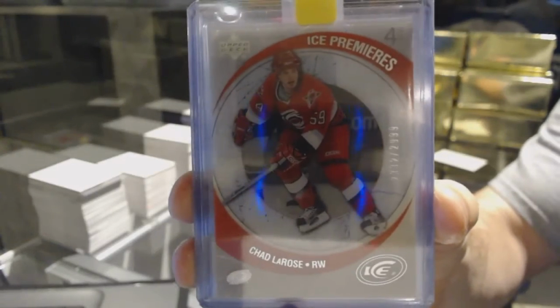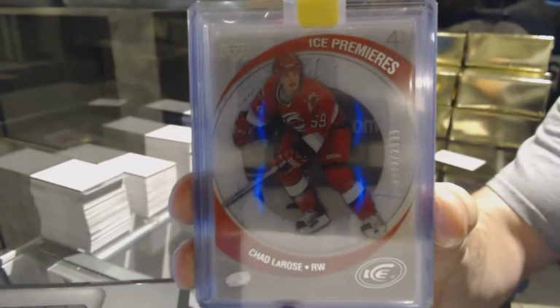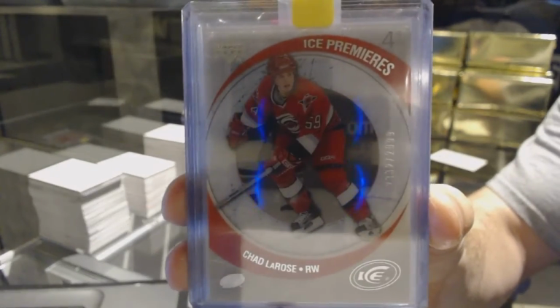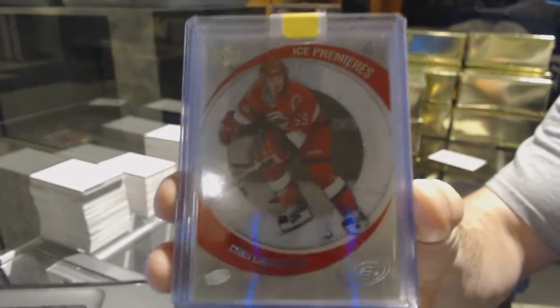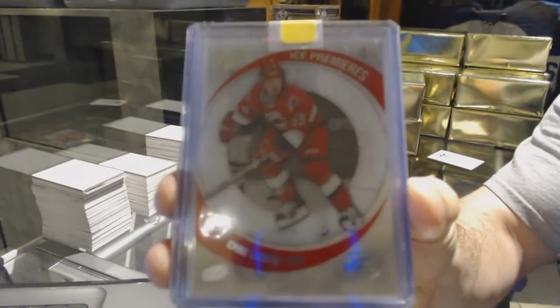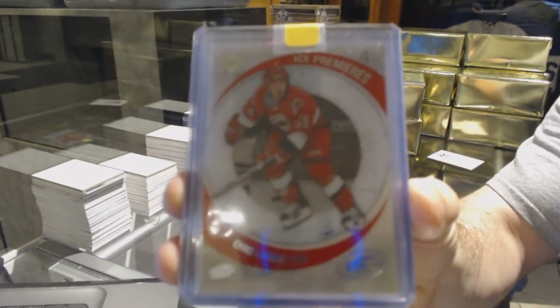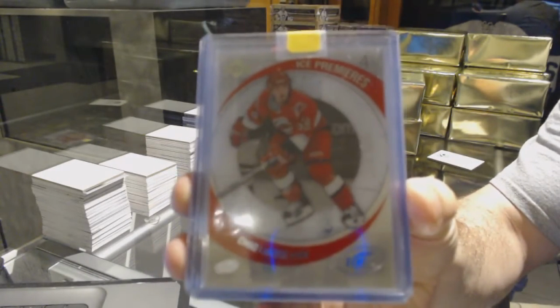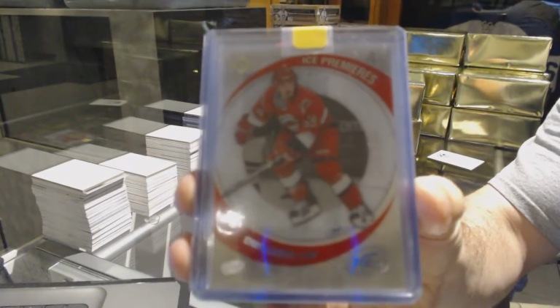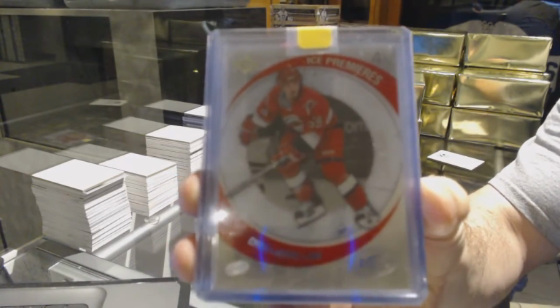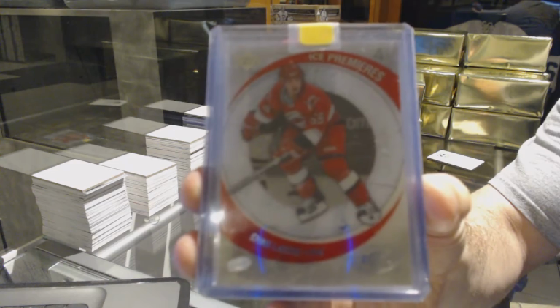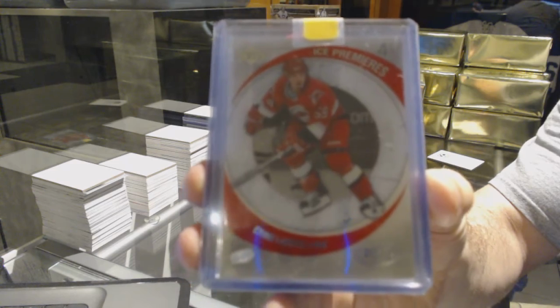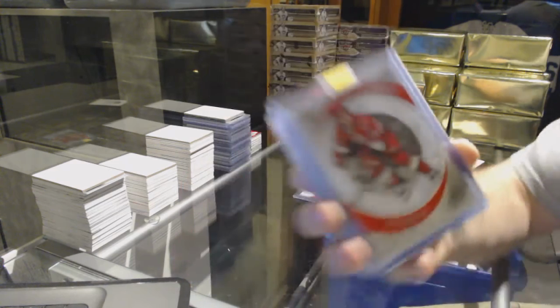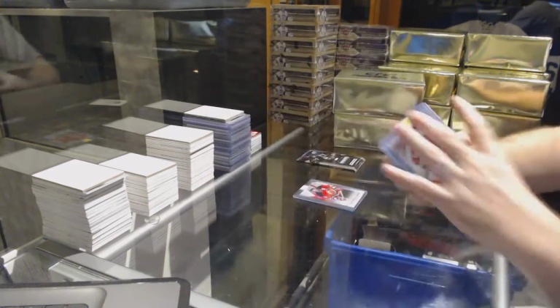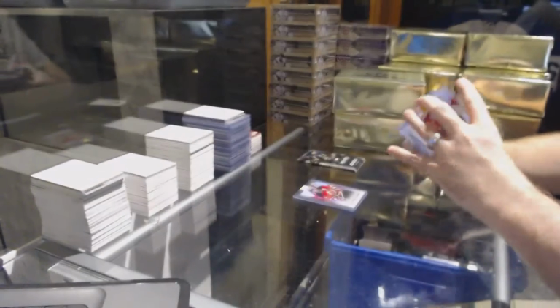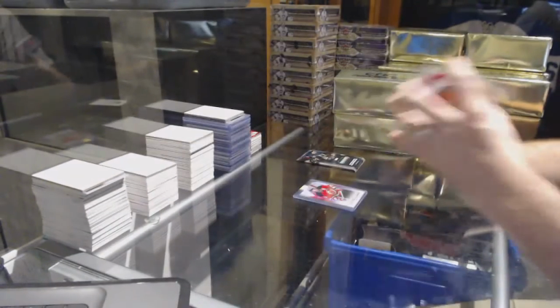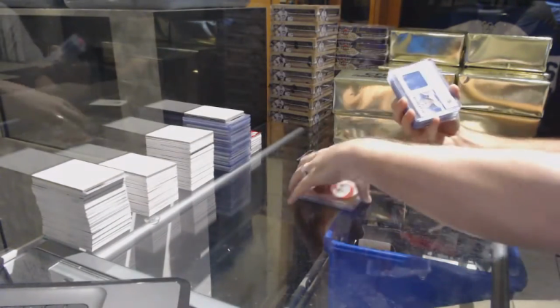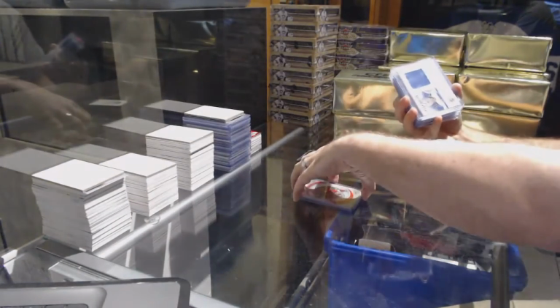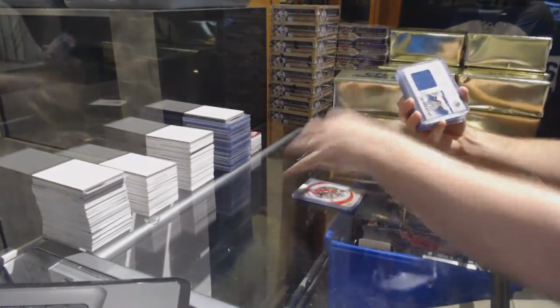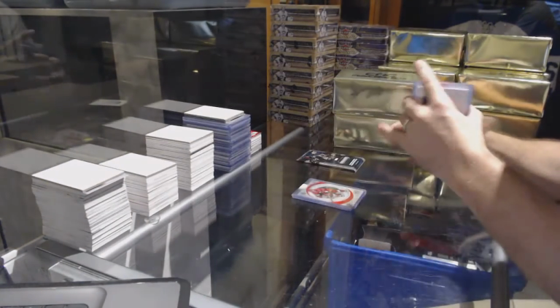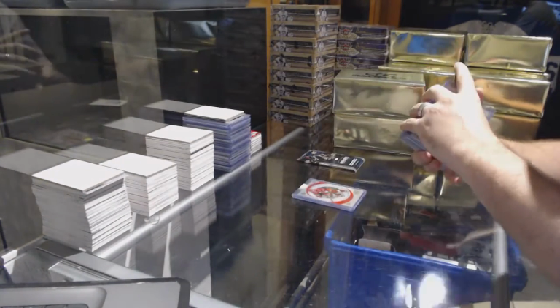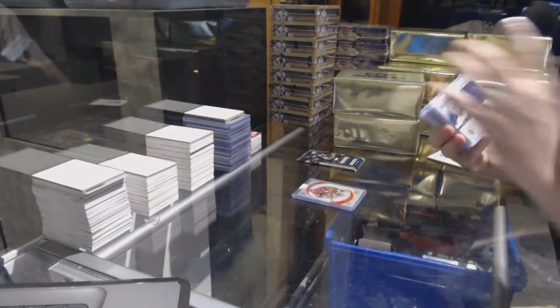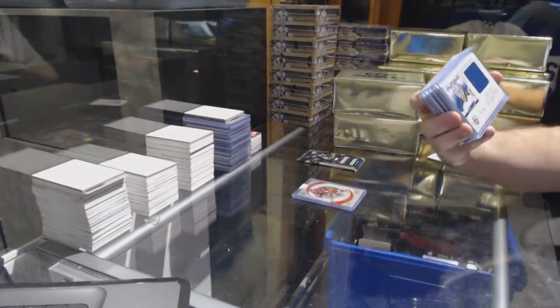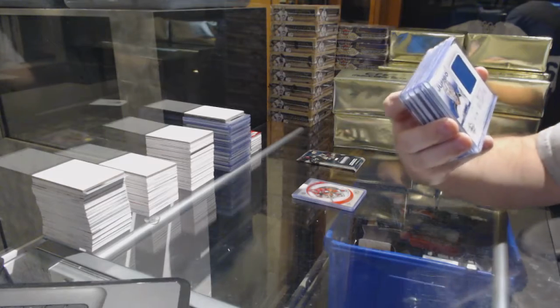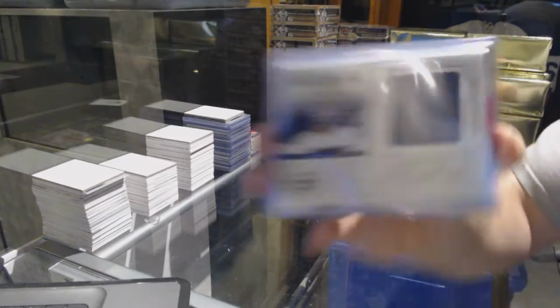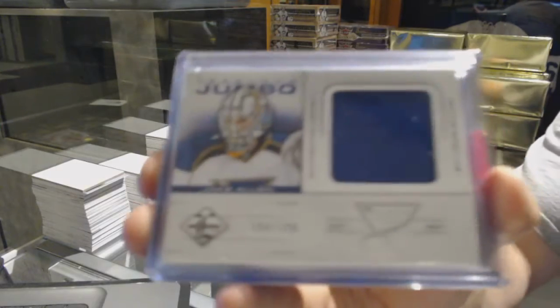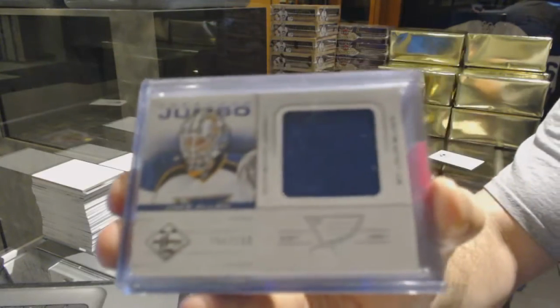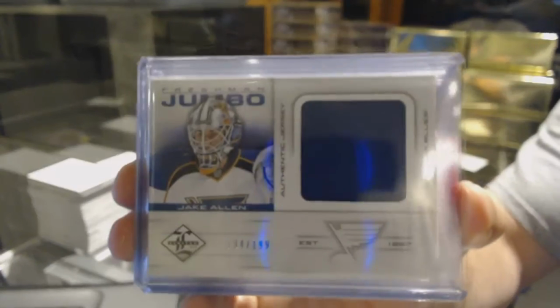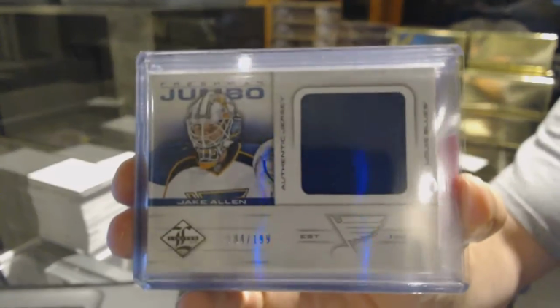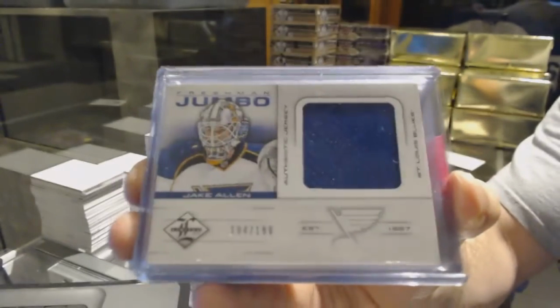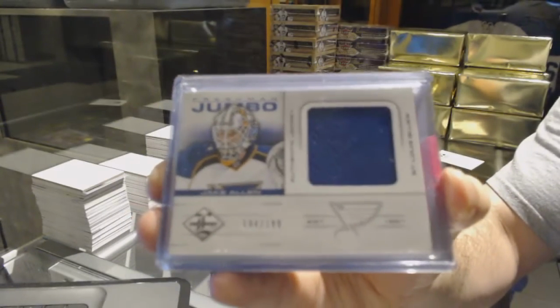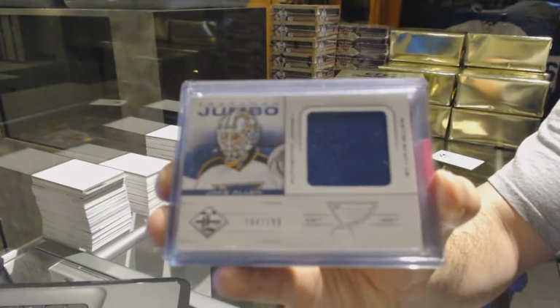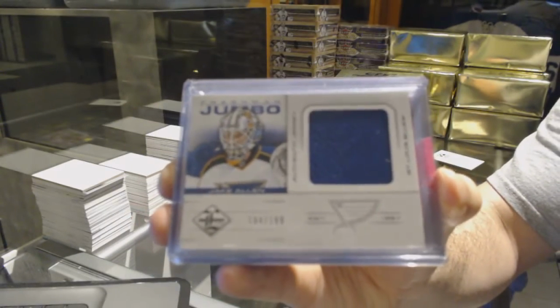Man, did they number those things high back in the day. Carolina Hurricanes, ice rookie. For the St. Louis Blues, number 2,199, freshman jumbo jersey, Jake Allen.